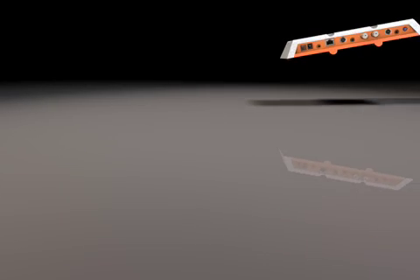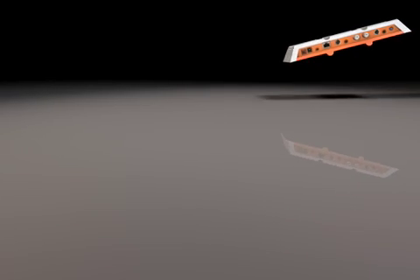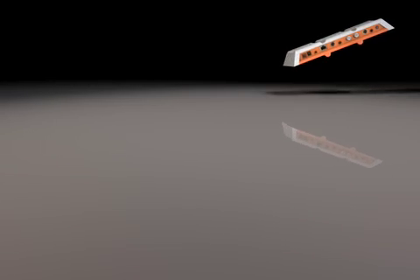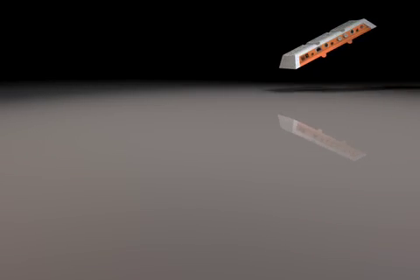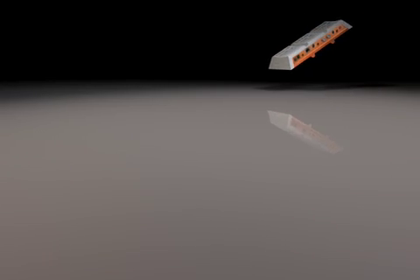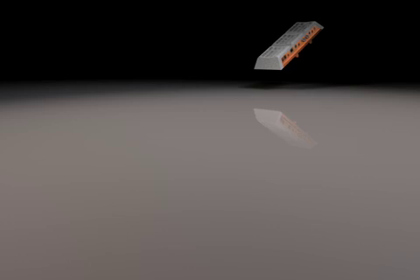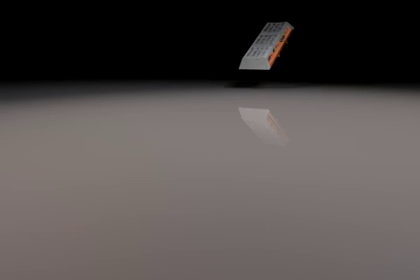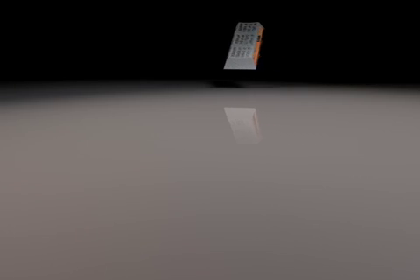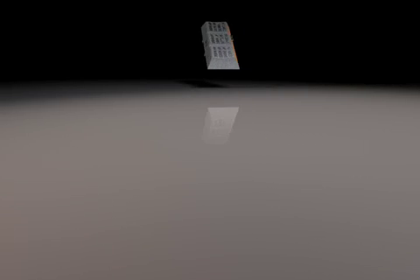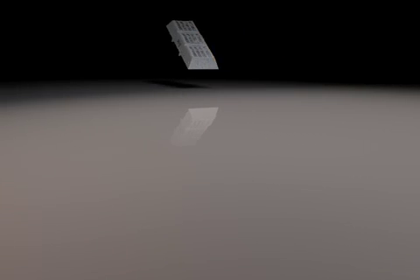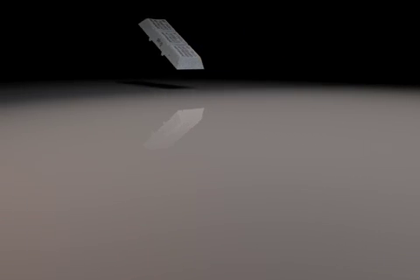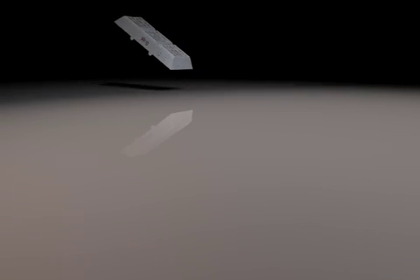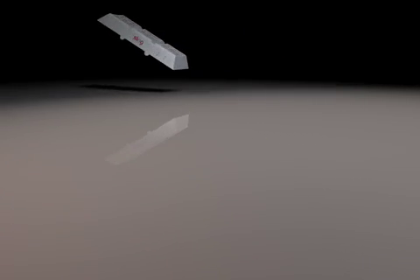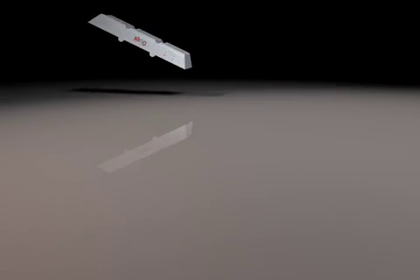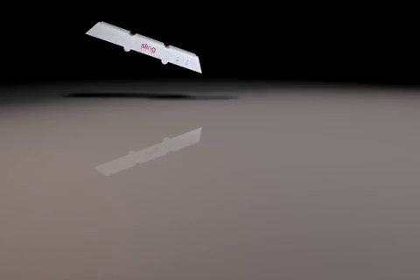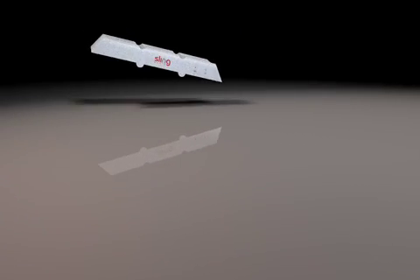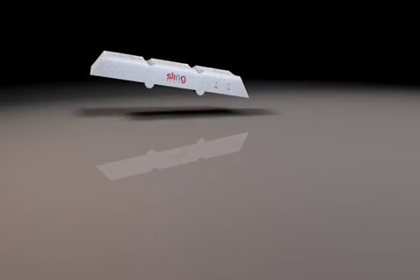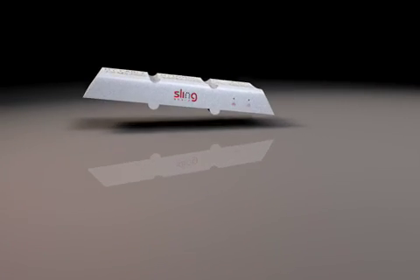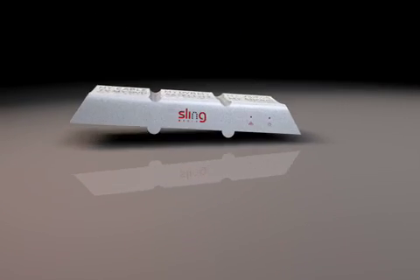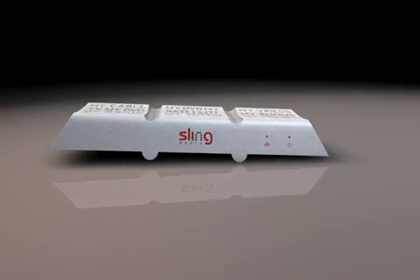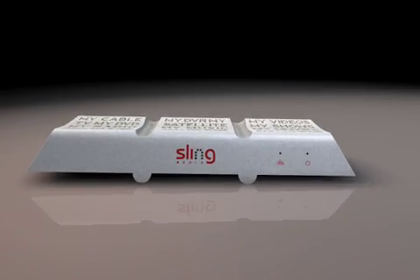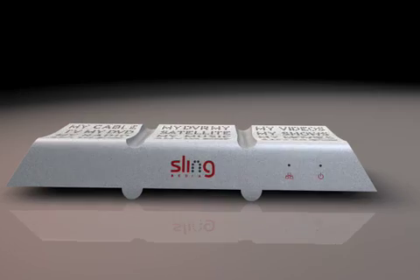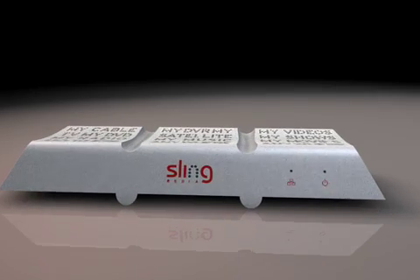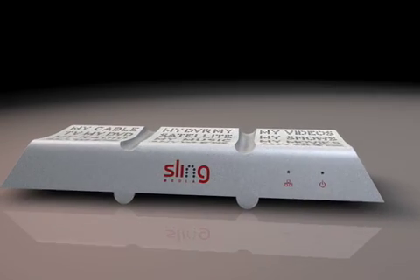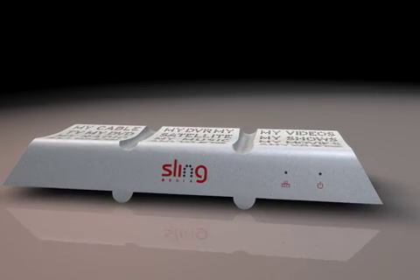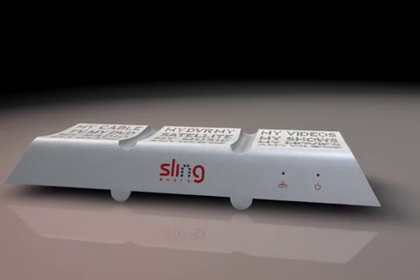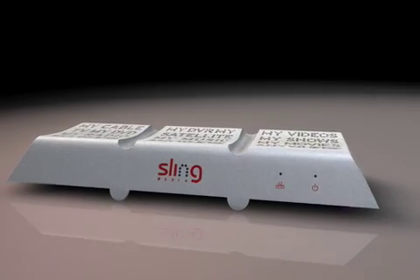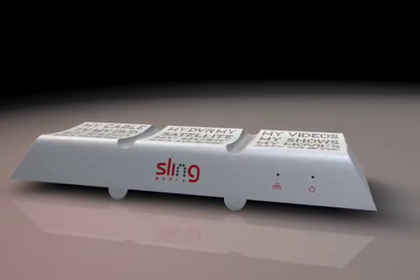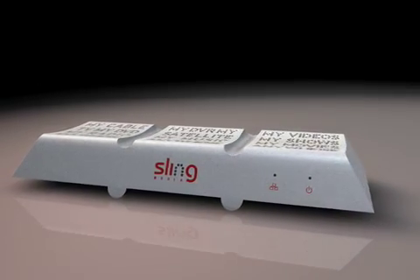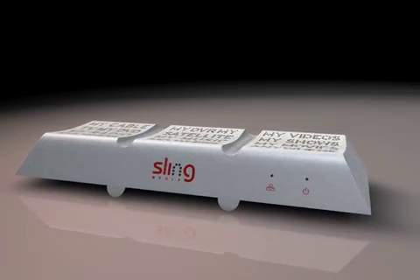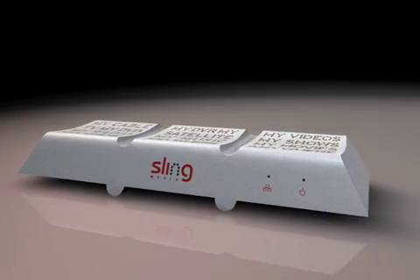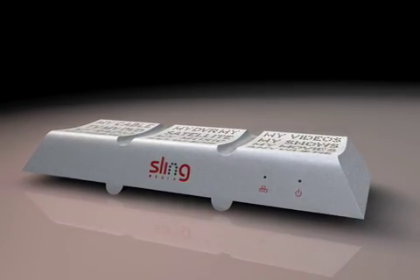Thank you for buying a Slingbox. This video shows you how to set up your new Slingbox and start watching your TV programs wherever you go.